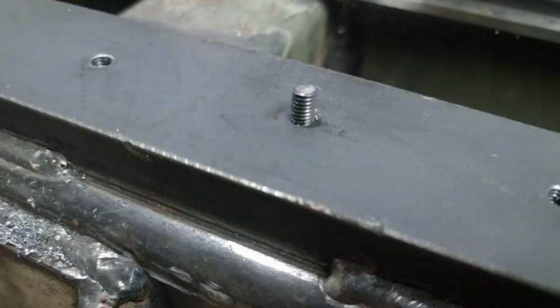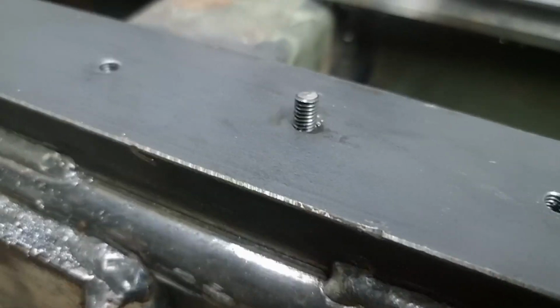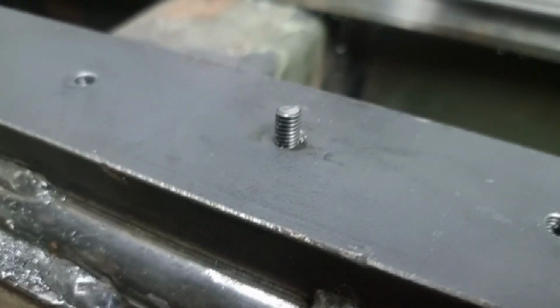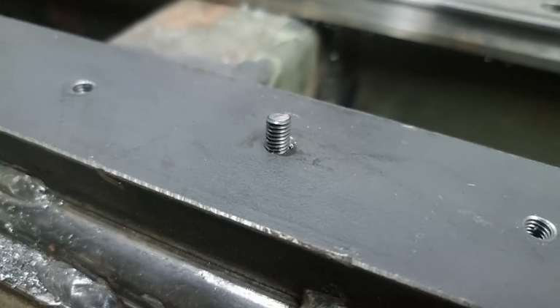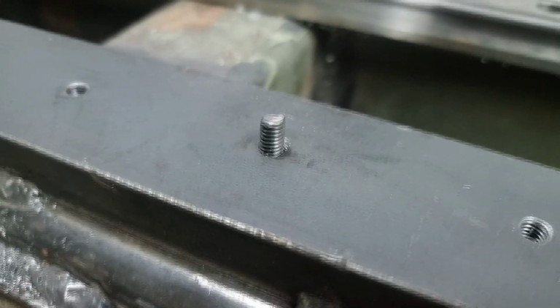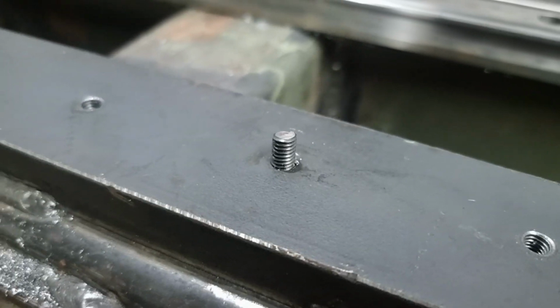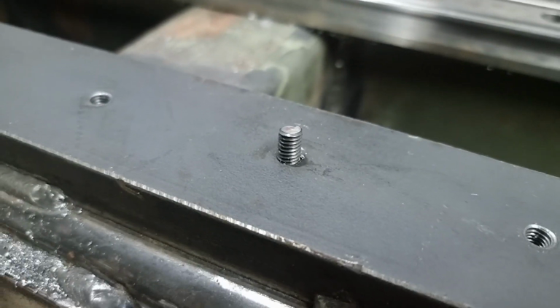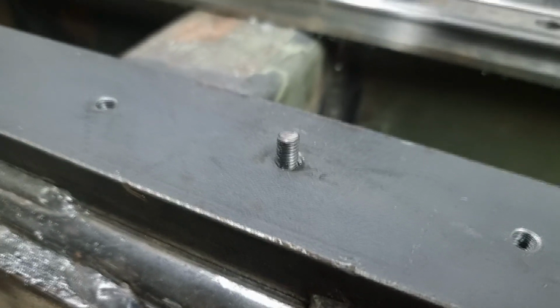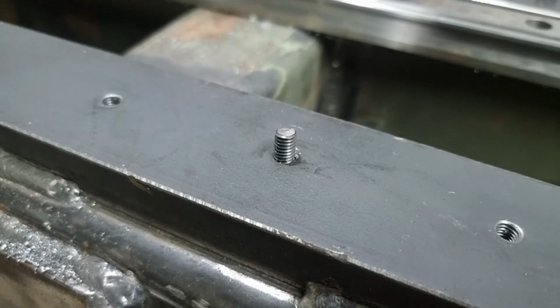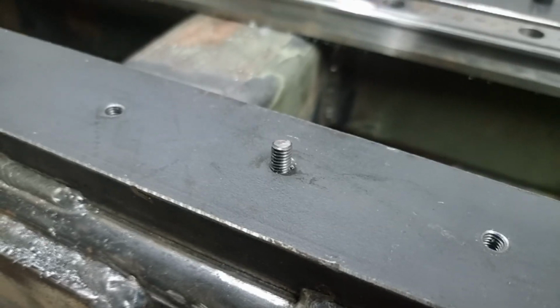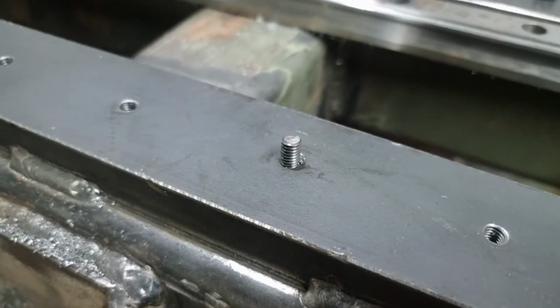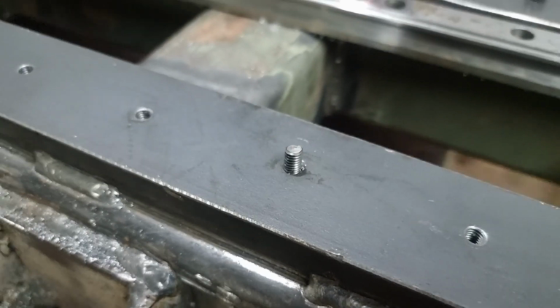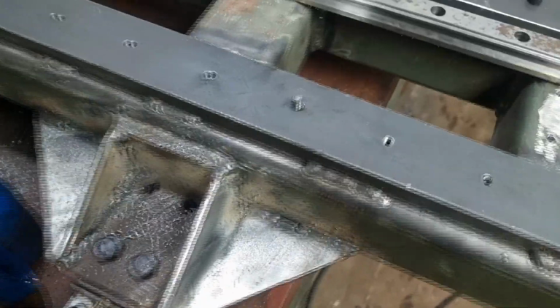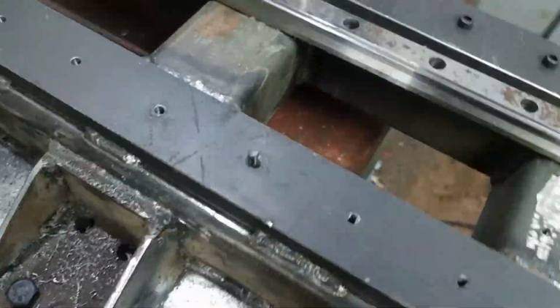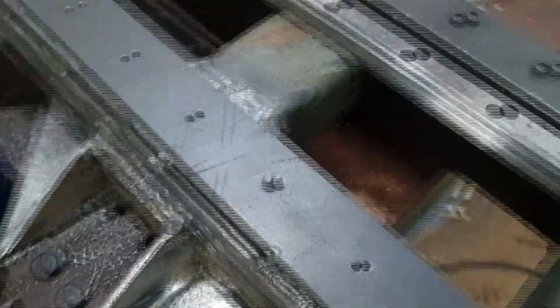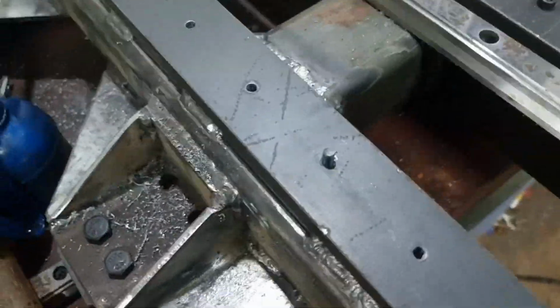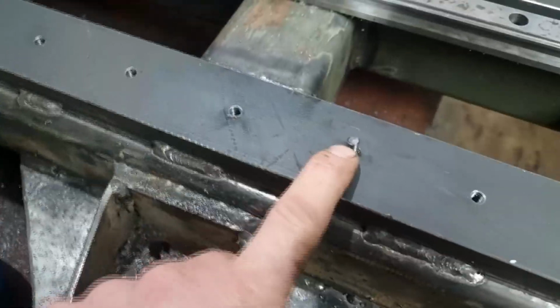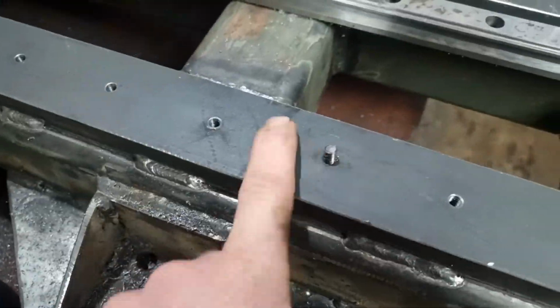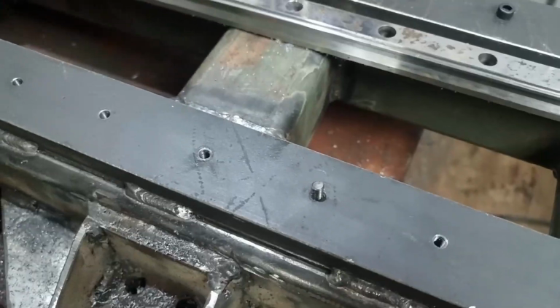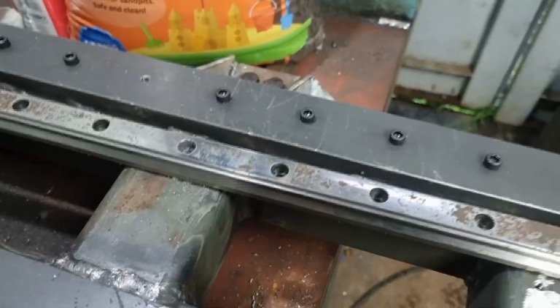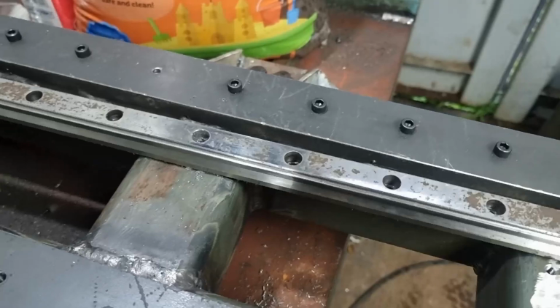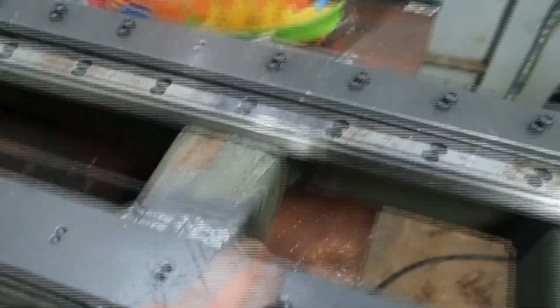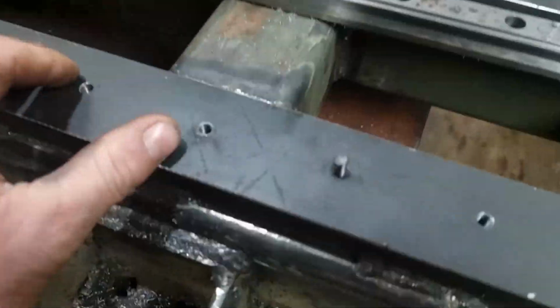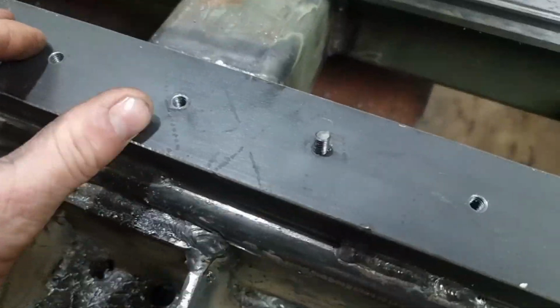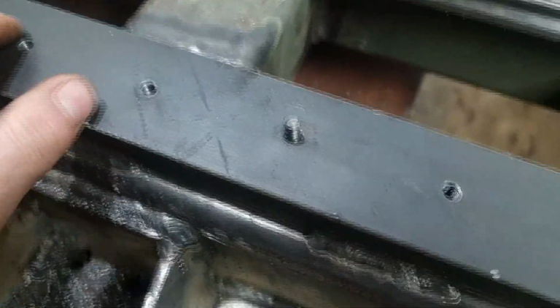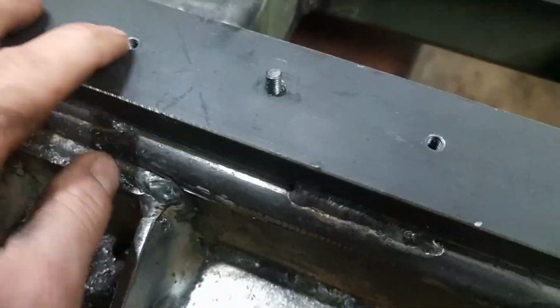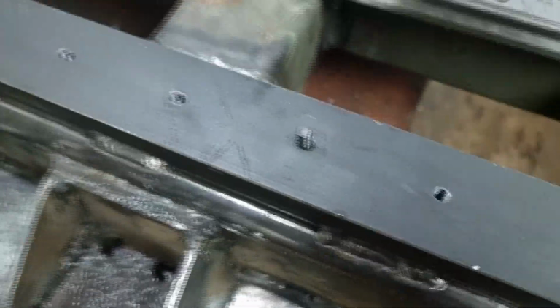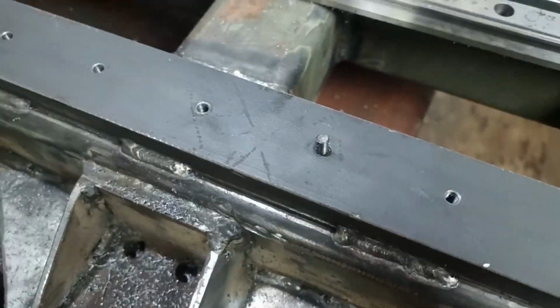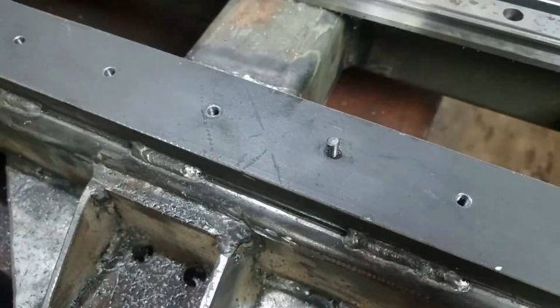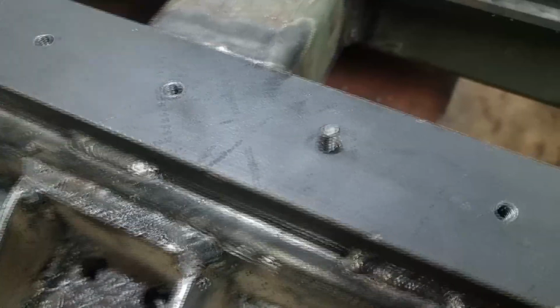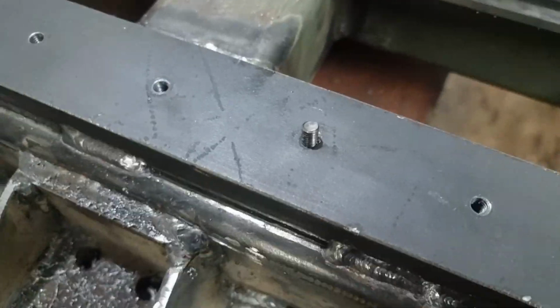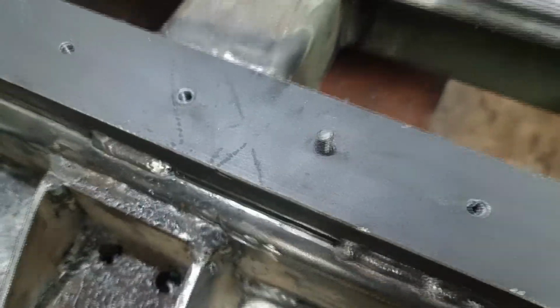So as we just saw, we had a bolt break, so that's just great. I think what I'm going to do is I'm going to try and run this flat, then punch it, try and drill it, and then I'll re-tap it. Hopefully I'll be able to drill it reasonably square.